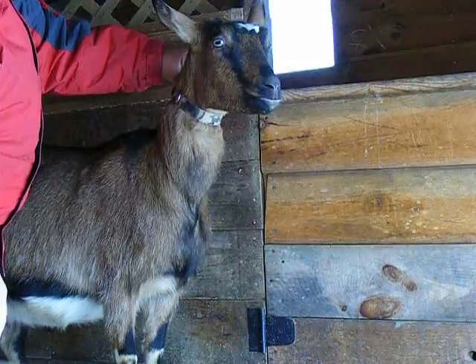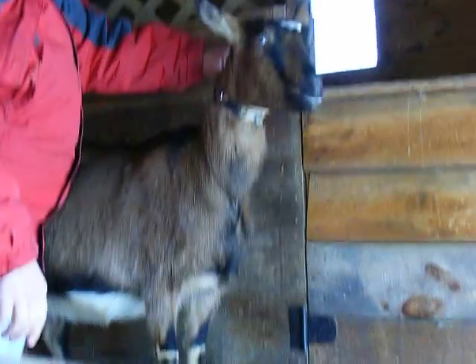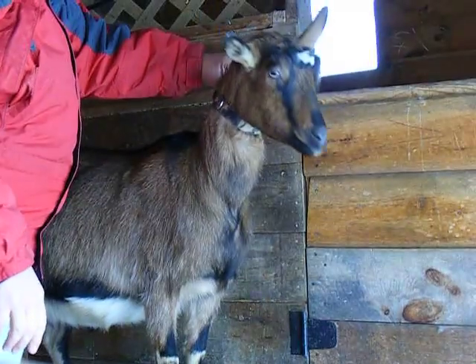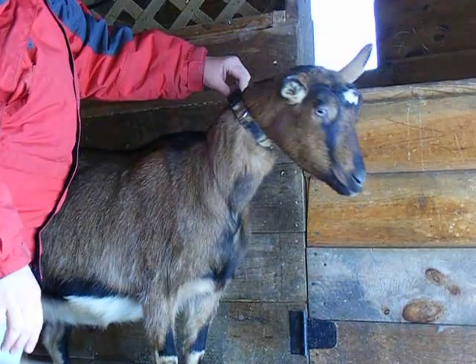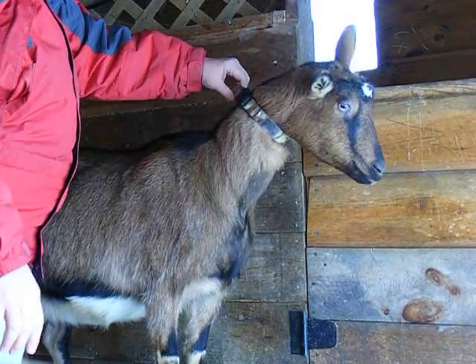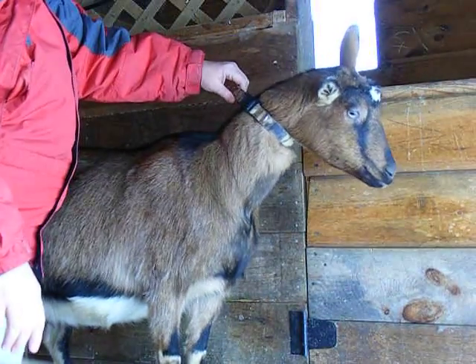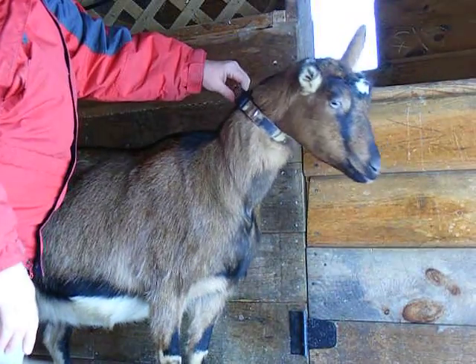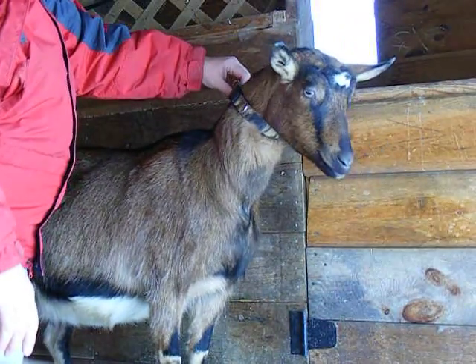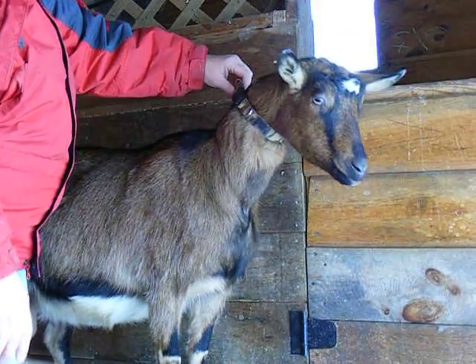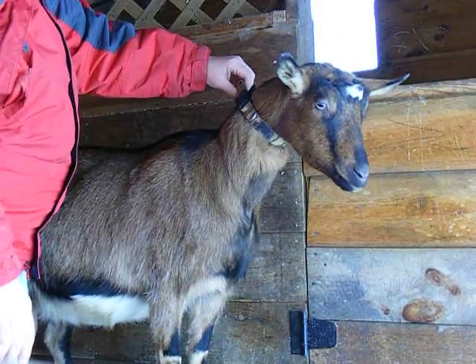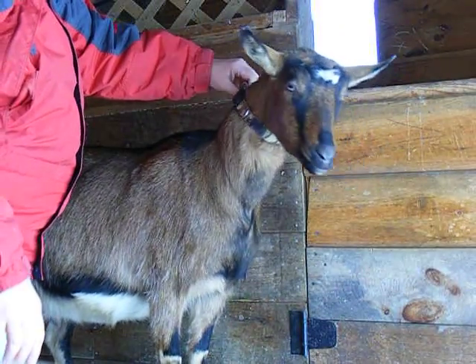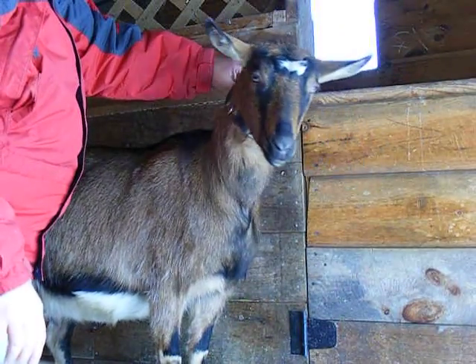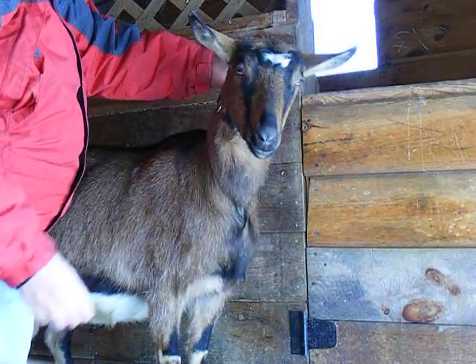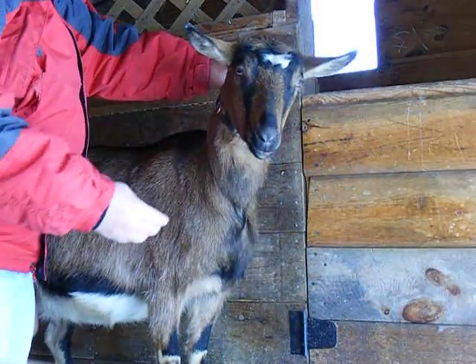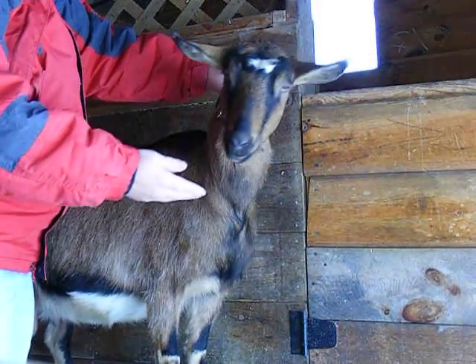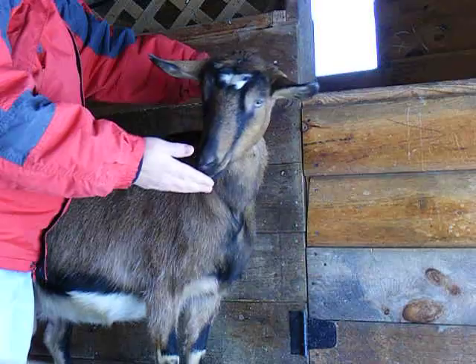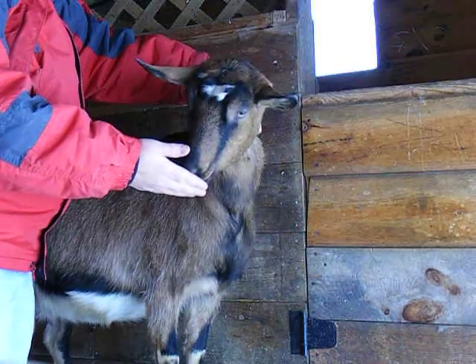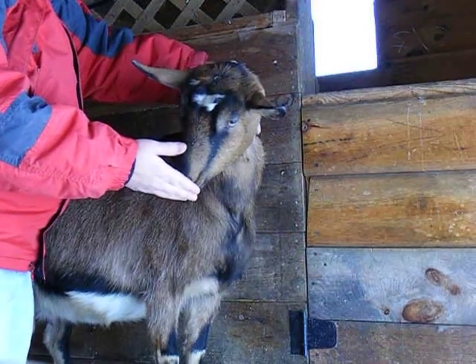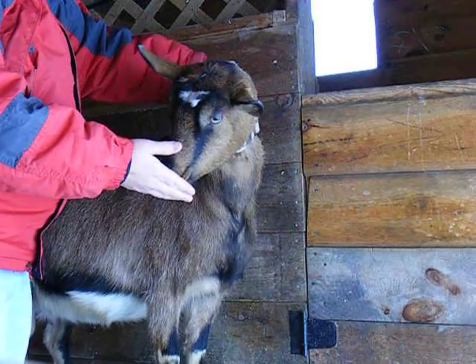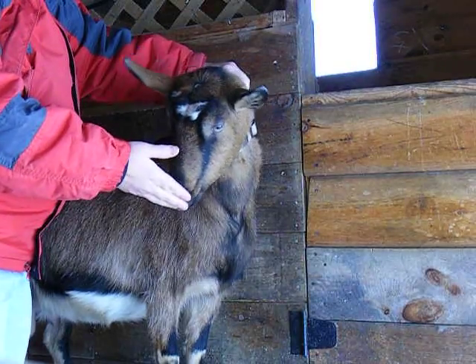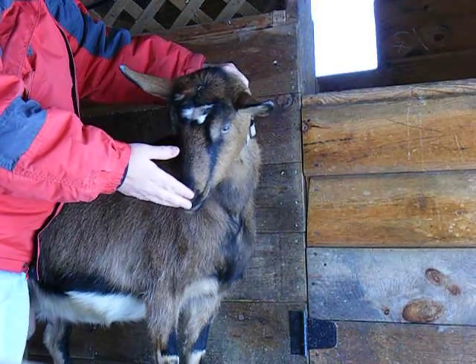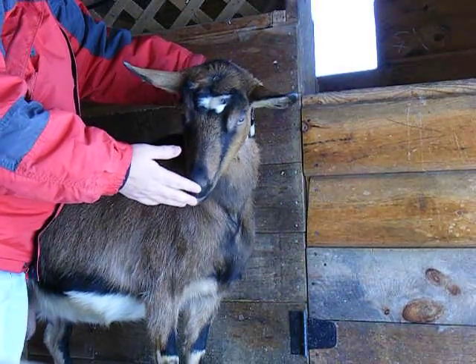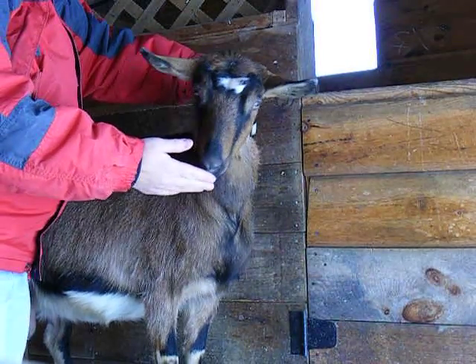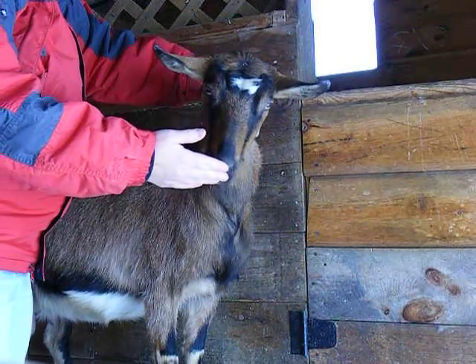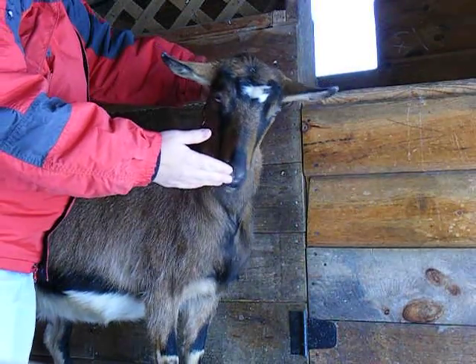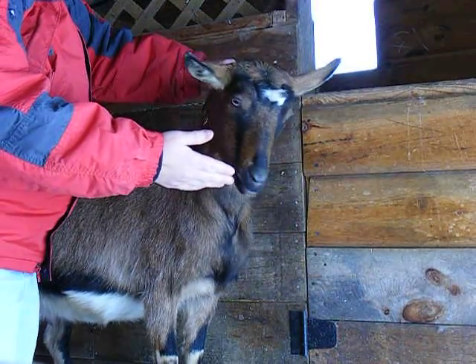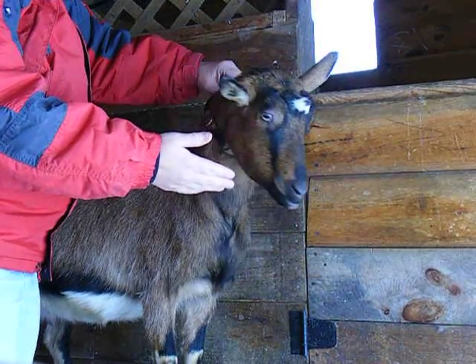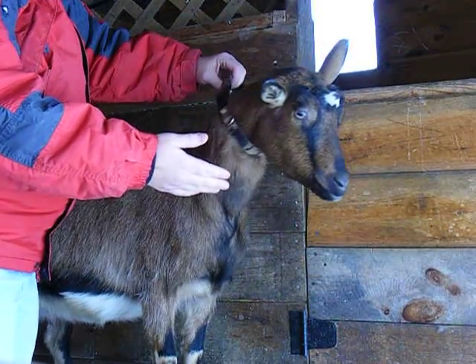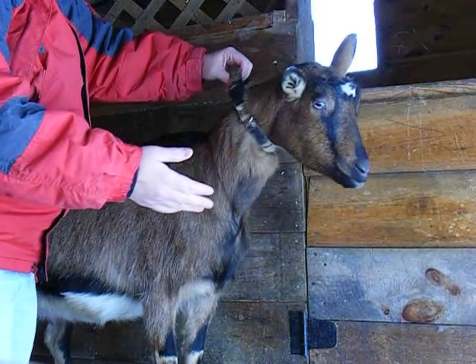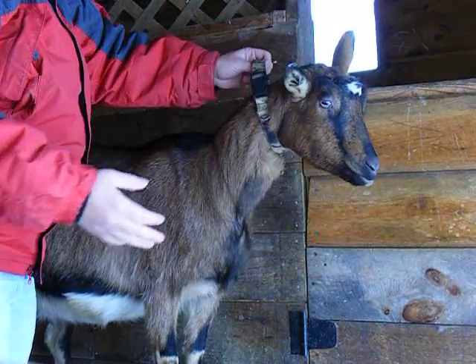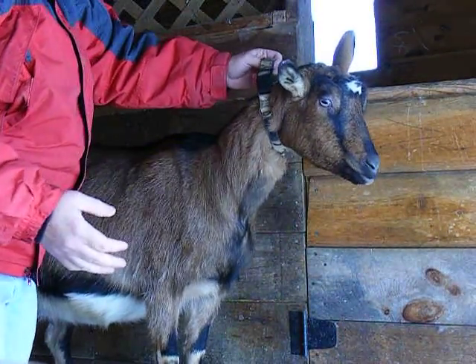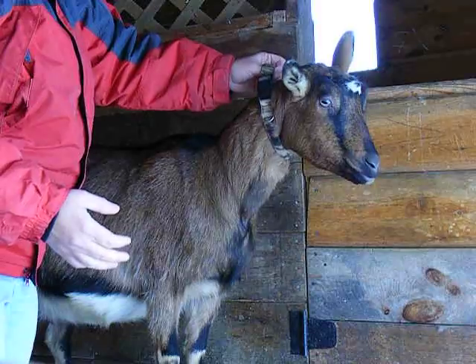We are getting ready to draw blood on Daffodil. She is 30 days past being bred to Jackson. We wanted to show you how it was done. Mallory is going to come hold her collar.